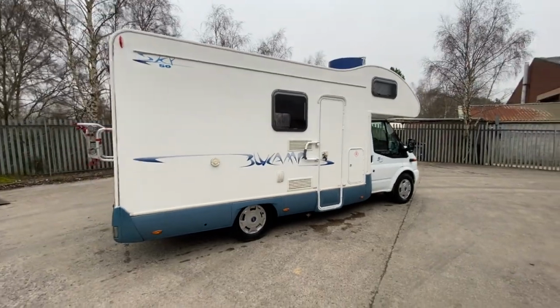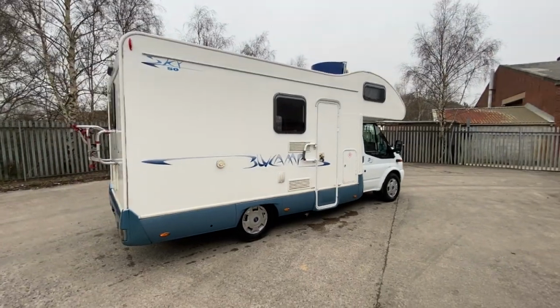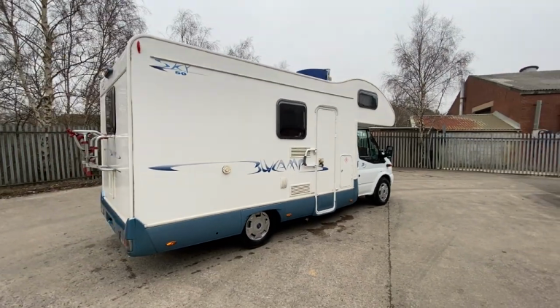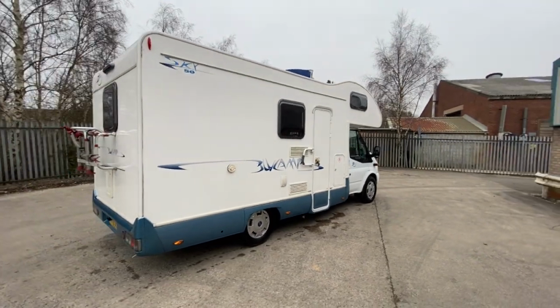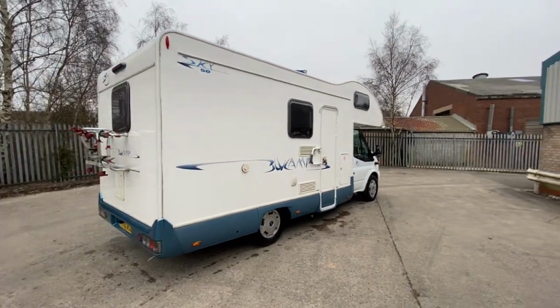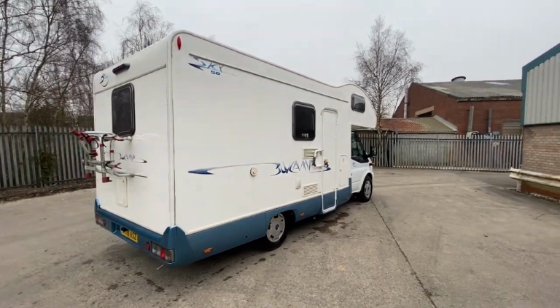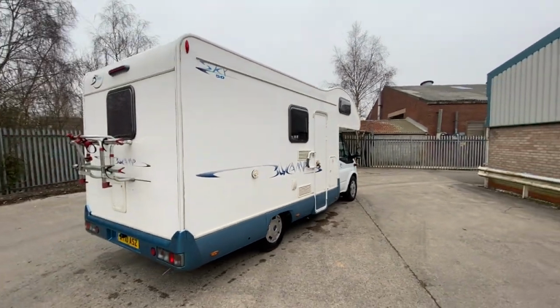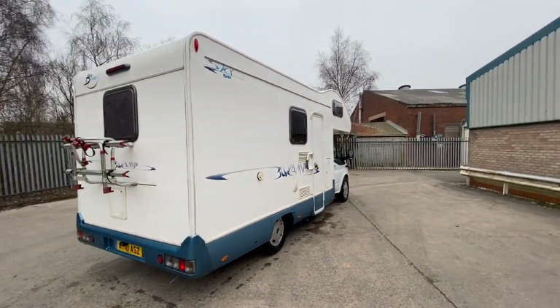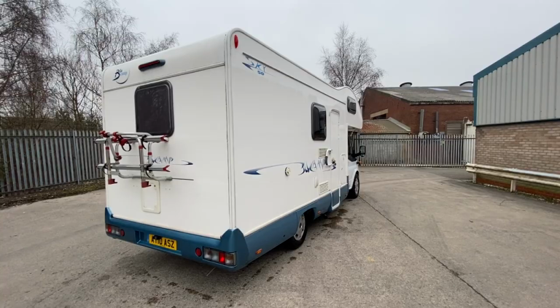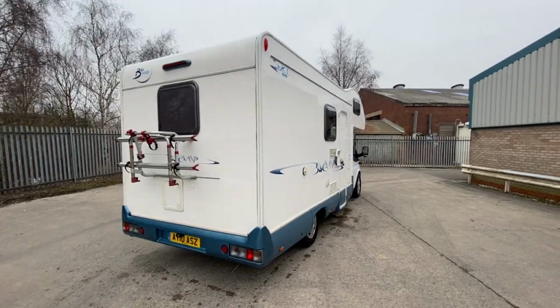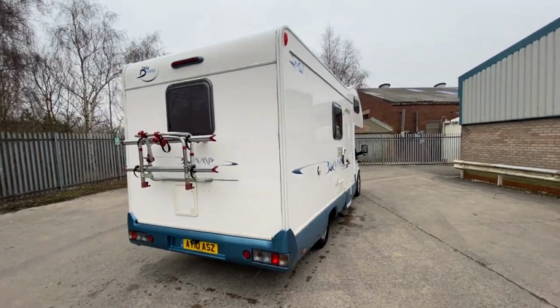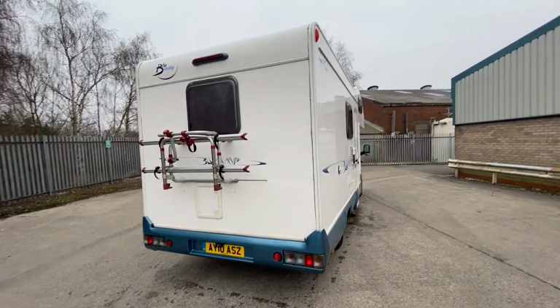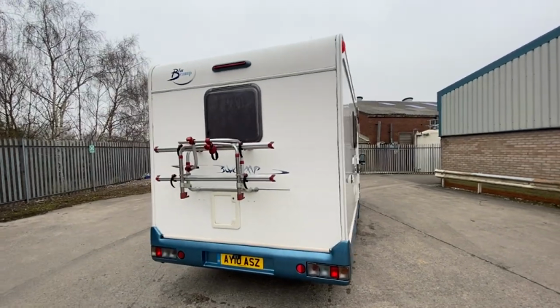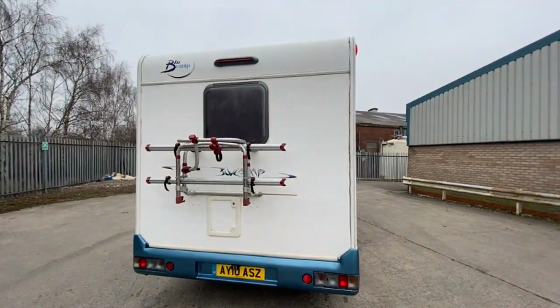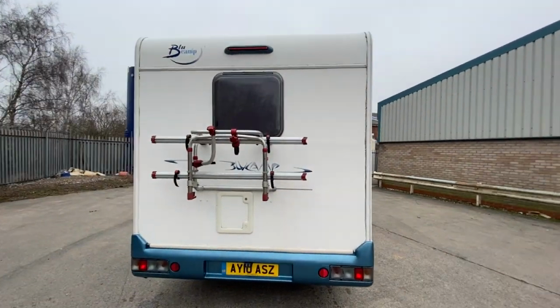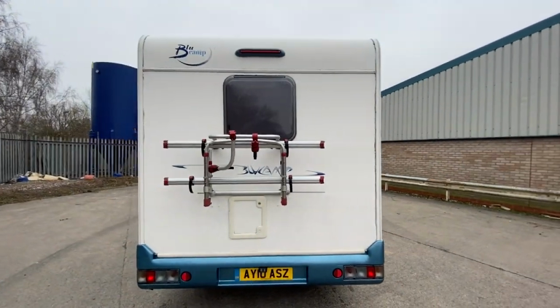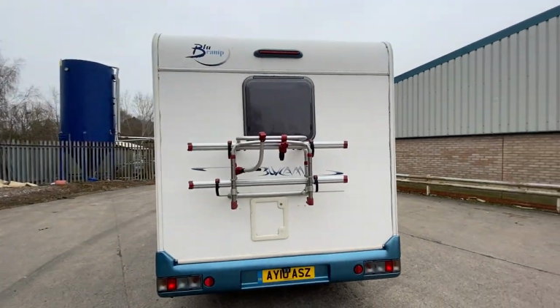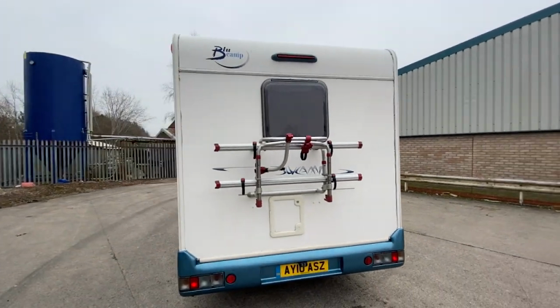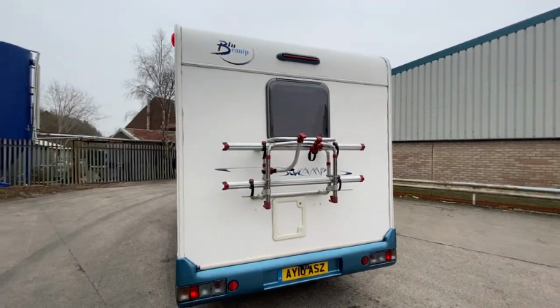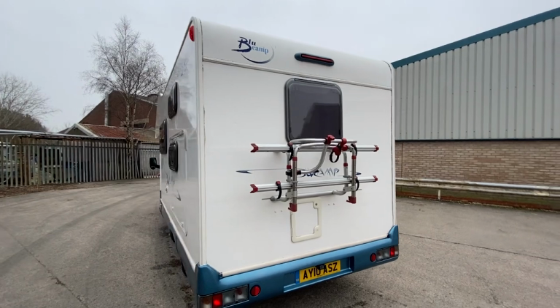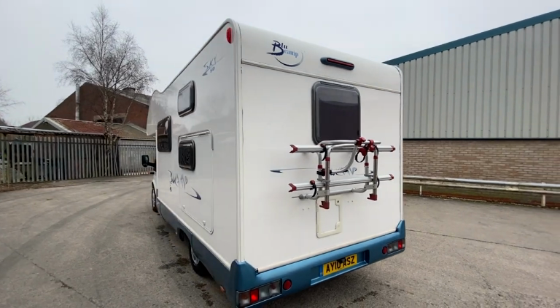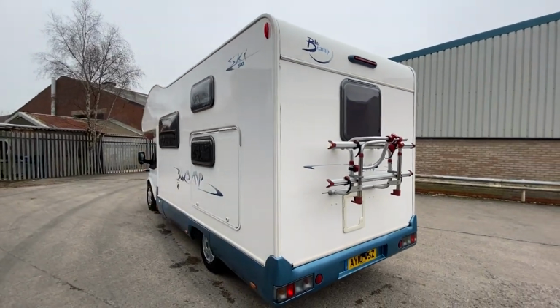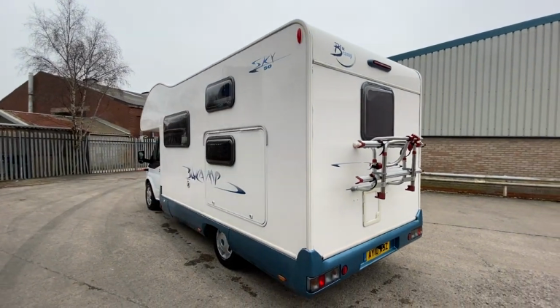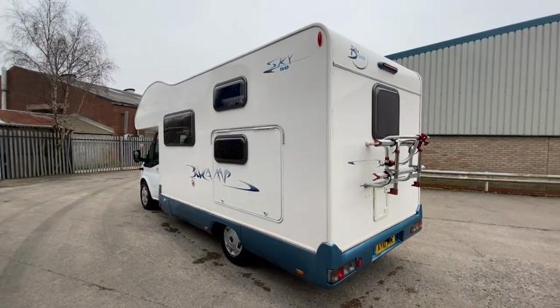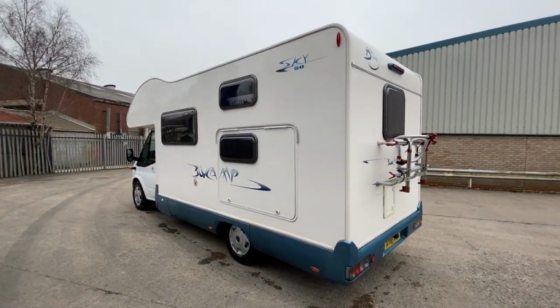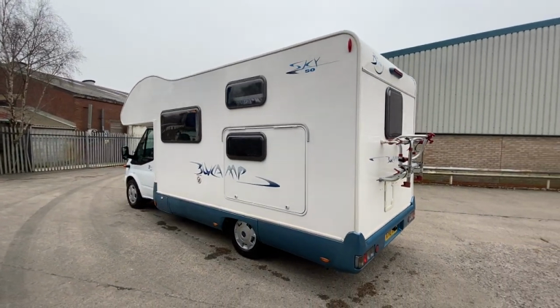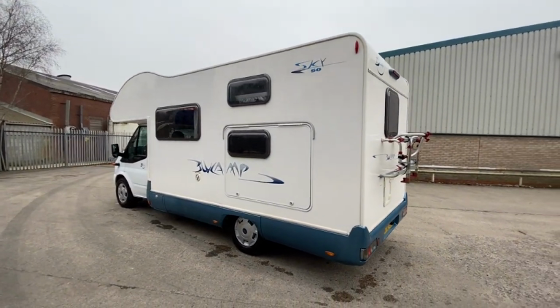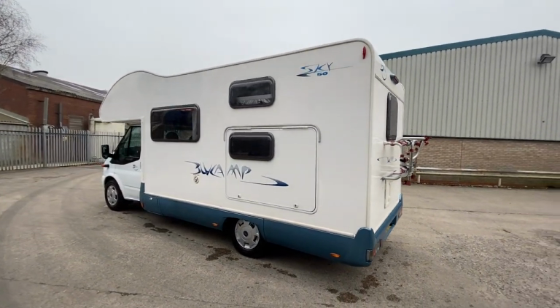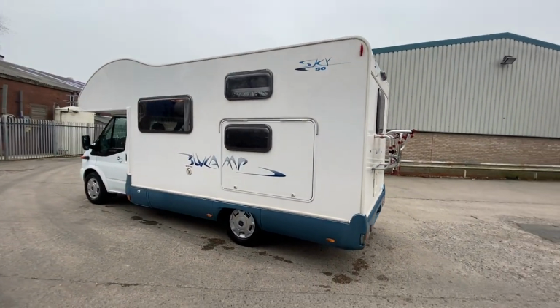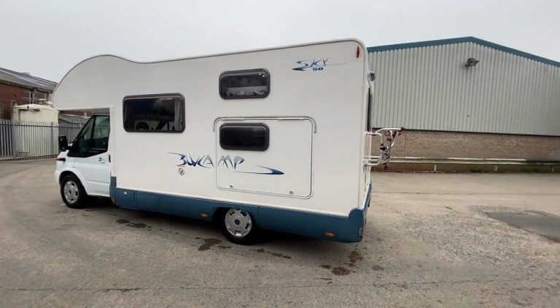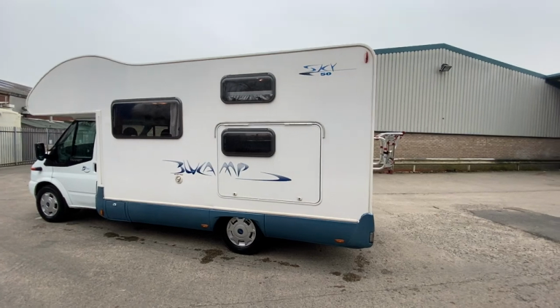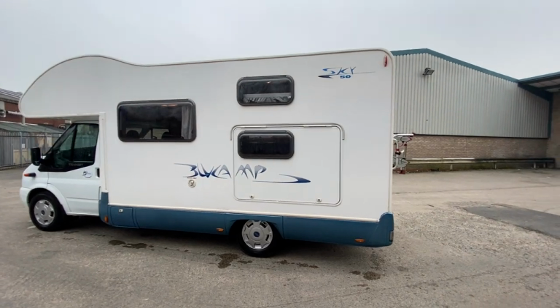It's a six berth coach-built motorhome with an over-cab bed as you can see. Features a bike rack and also appears to have a reversing camera at the back there. It also has a side access garage which converts into the bunk area of the van on the outside.